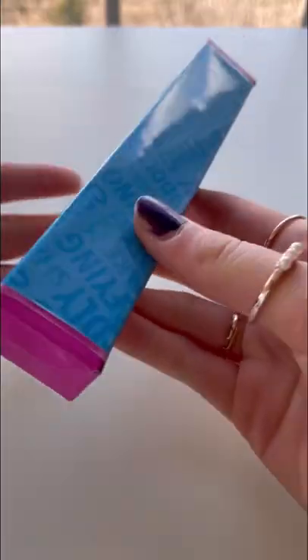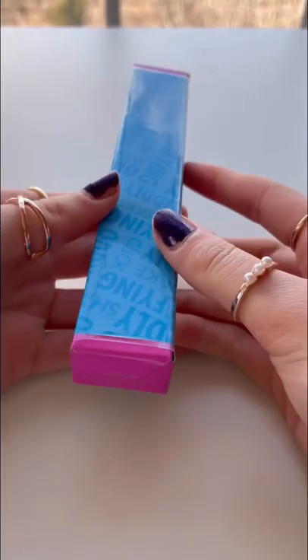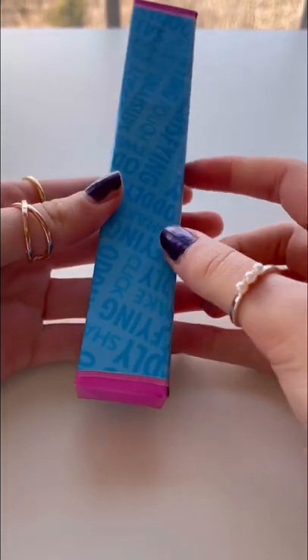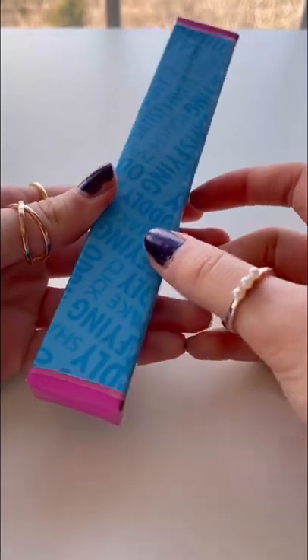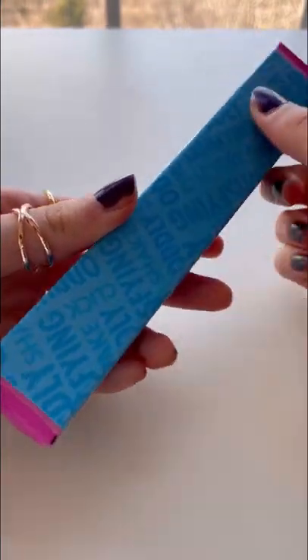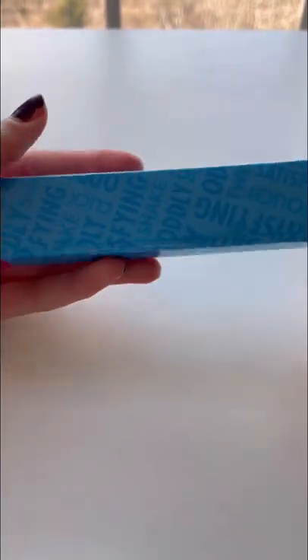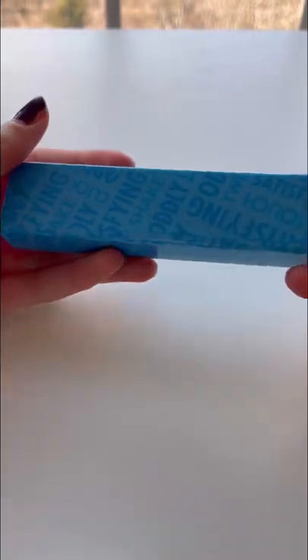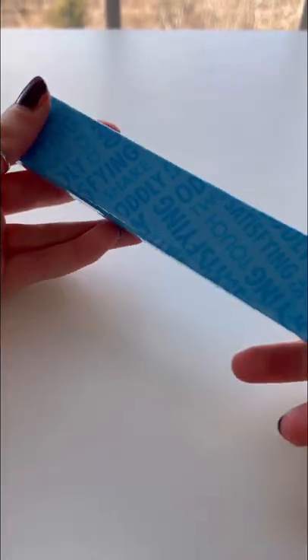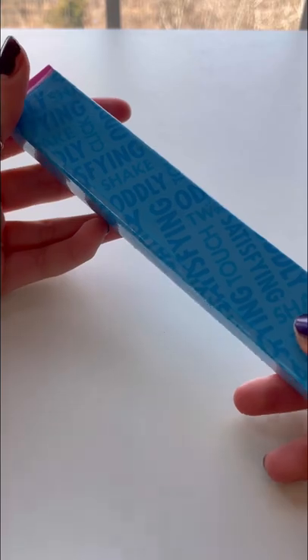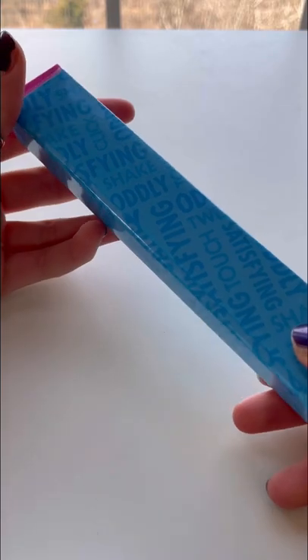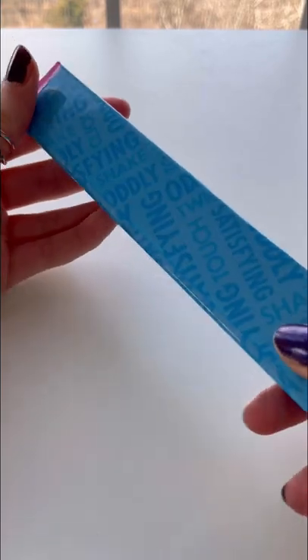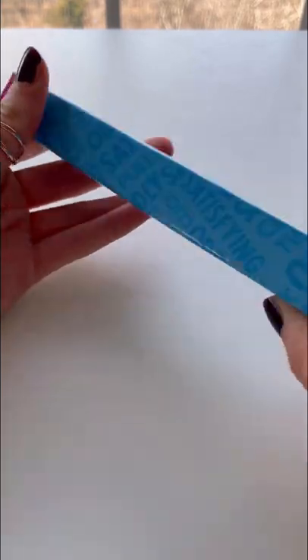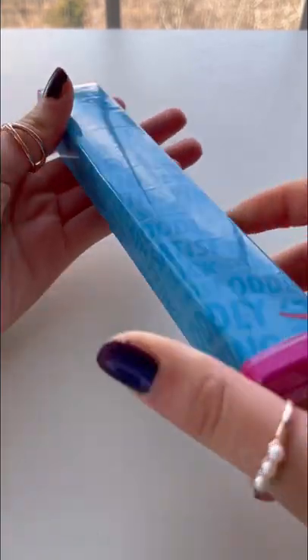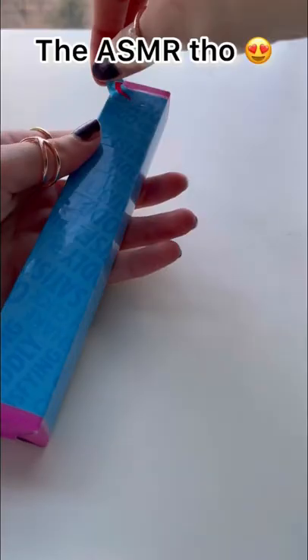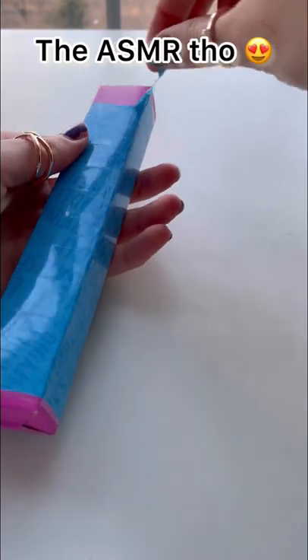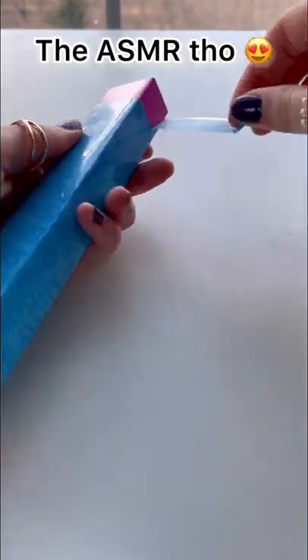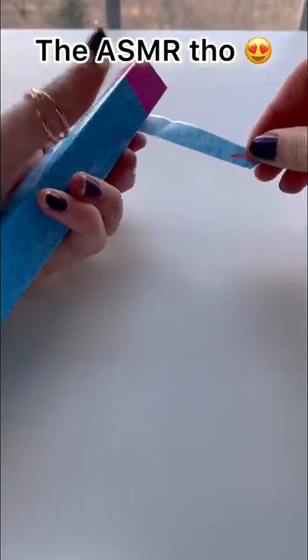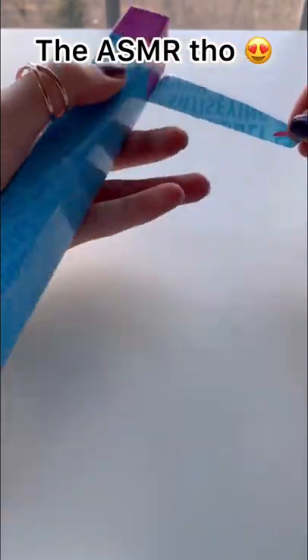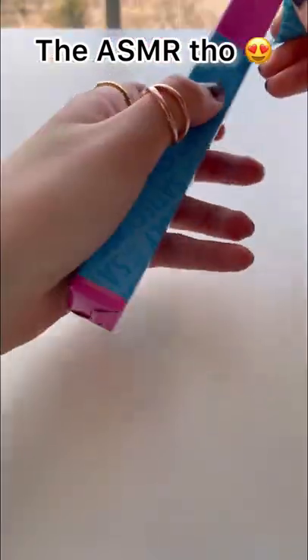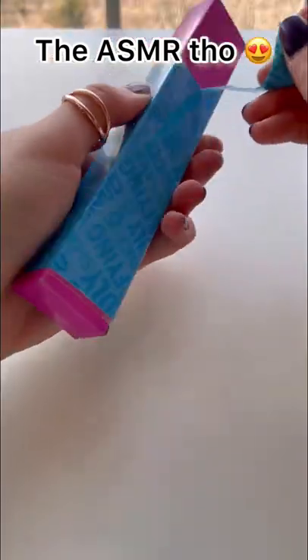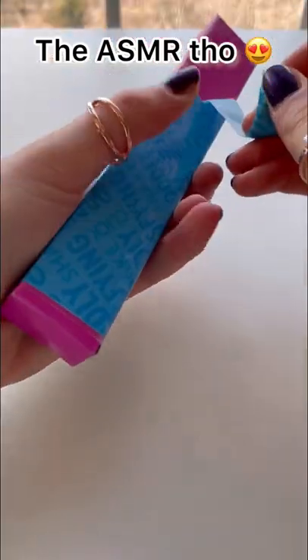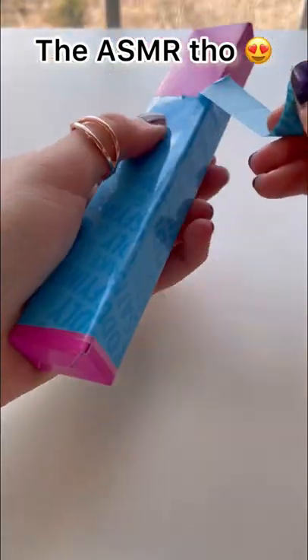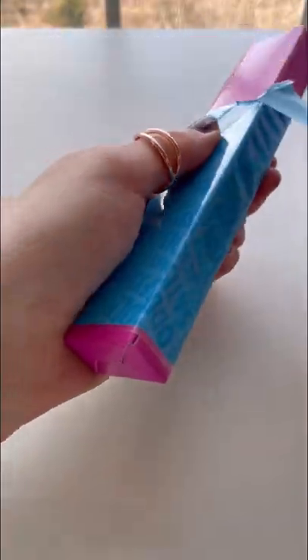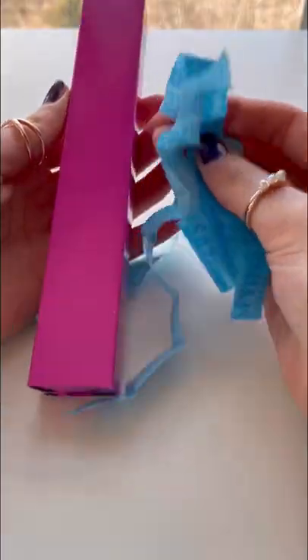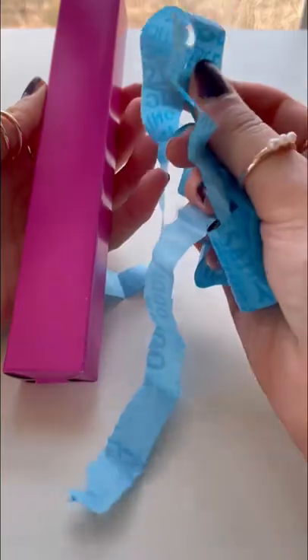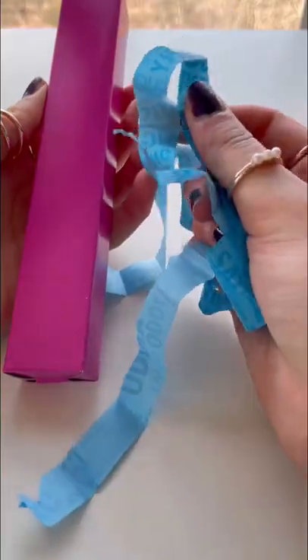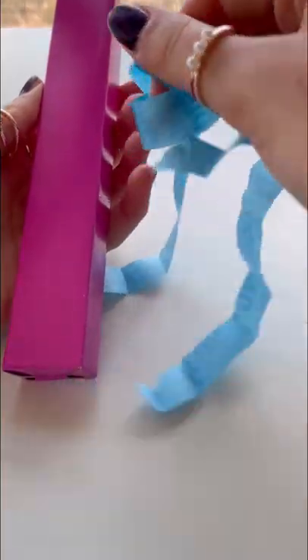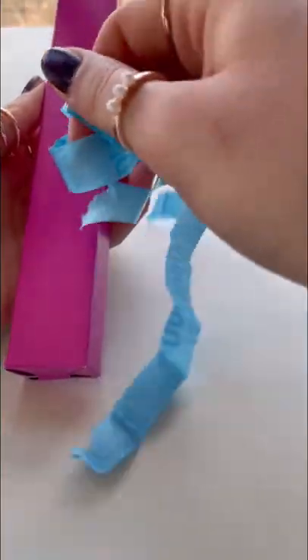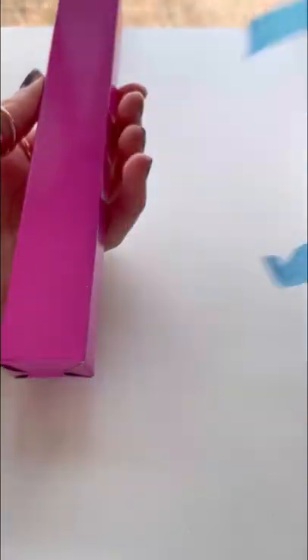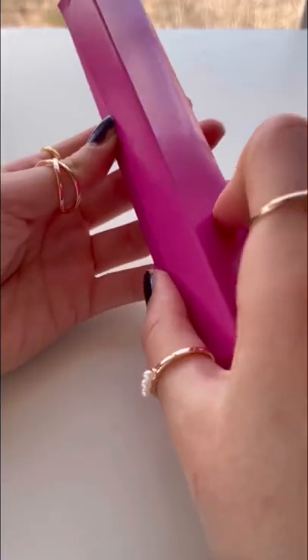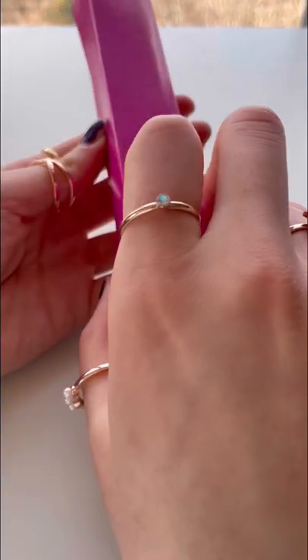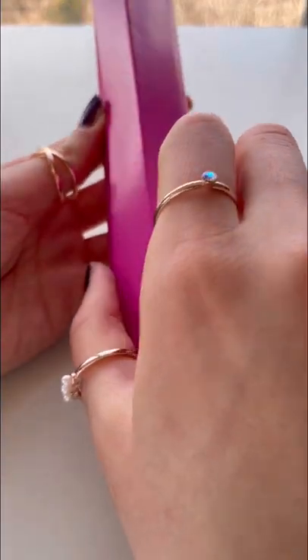Whoa, you guys, look at this packaging. What does it say all over it? Satisfying shake? Literally the most satisfying thing I've ever done. Pretty hopping box.